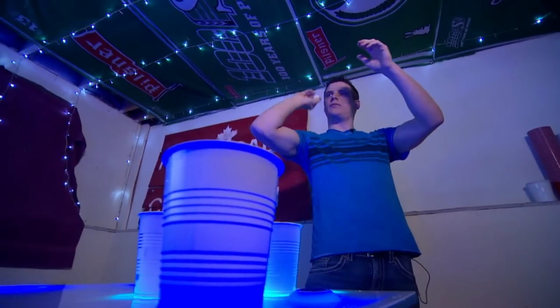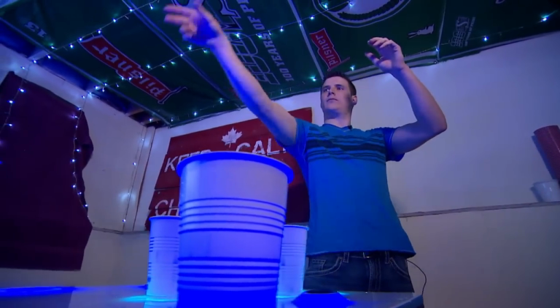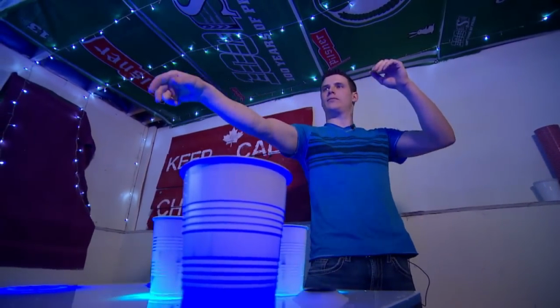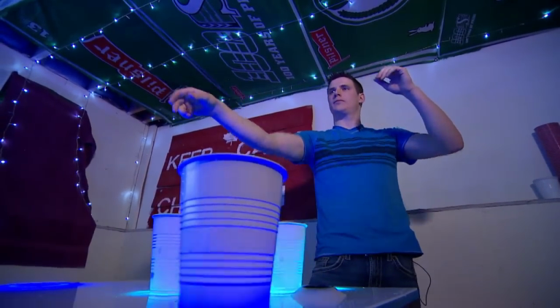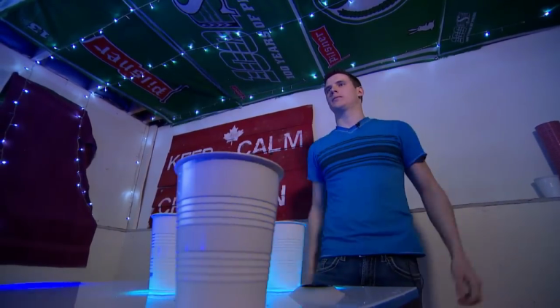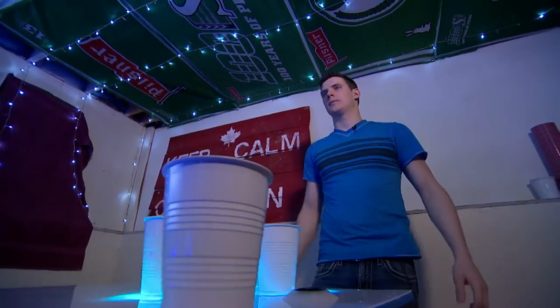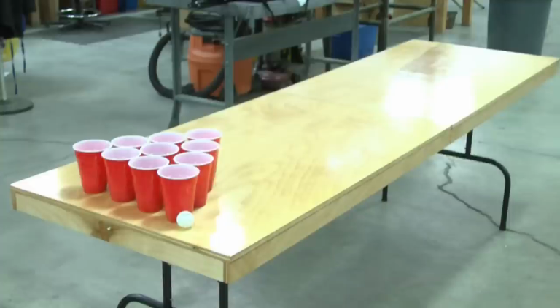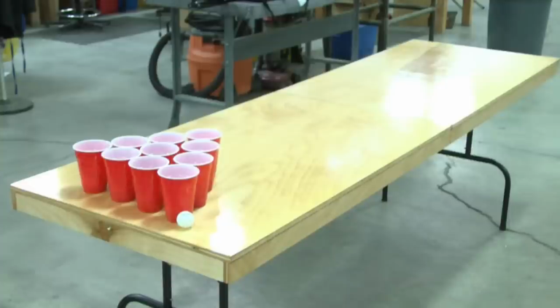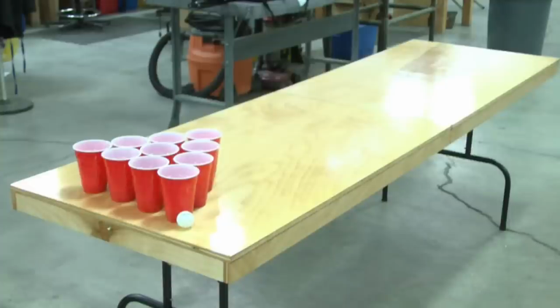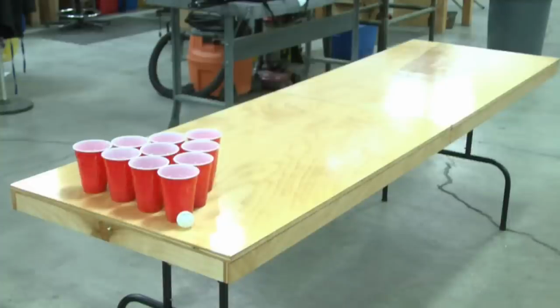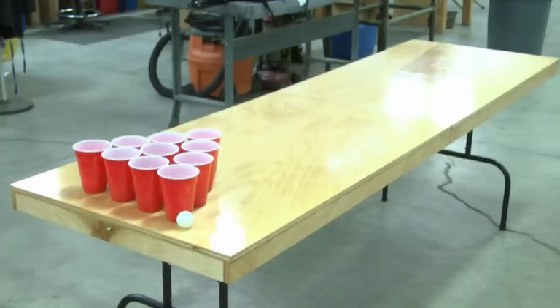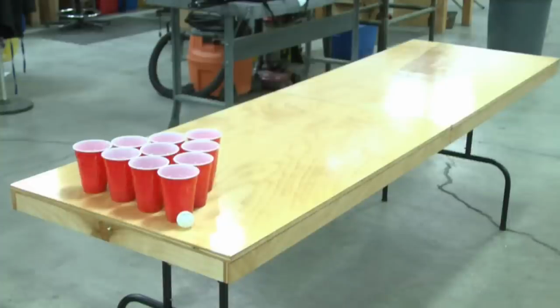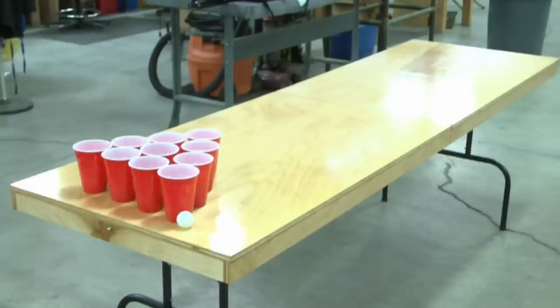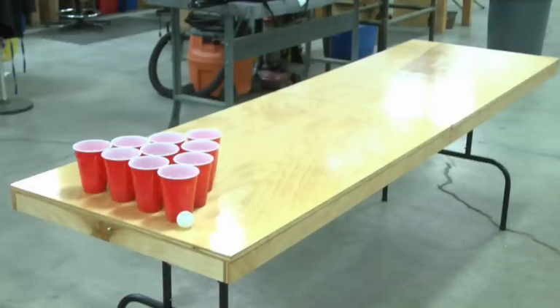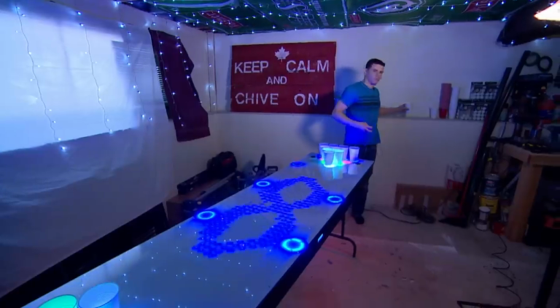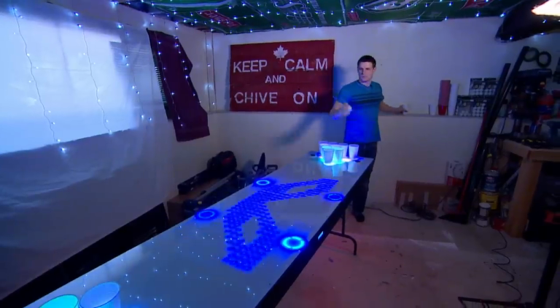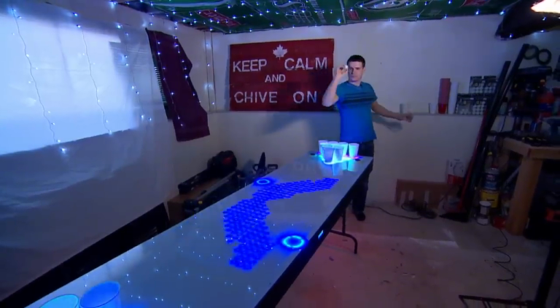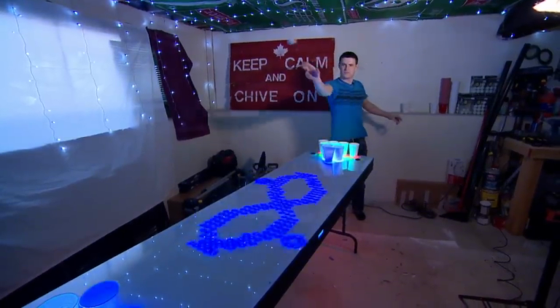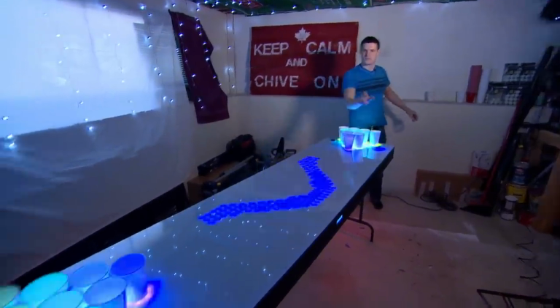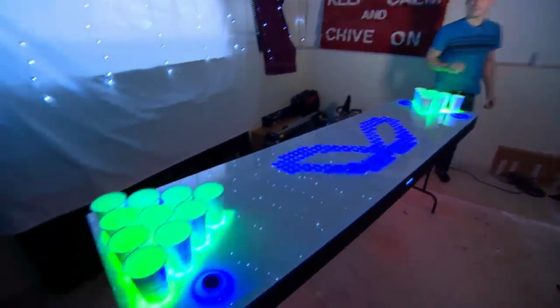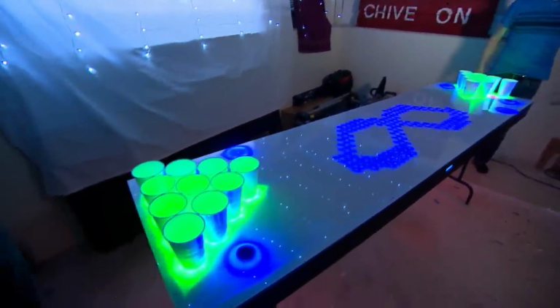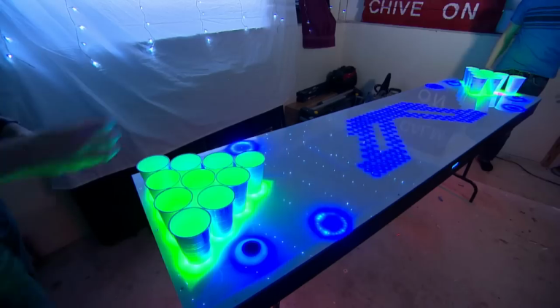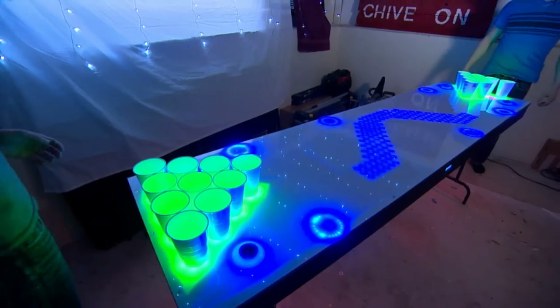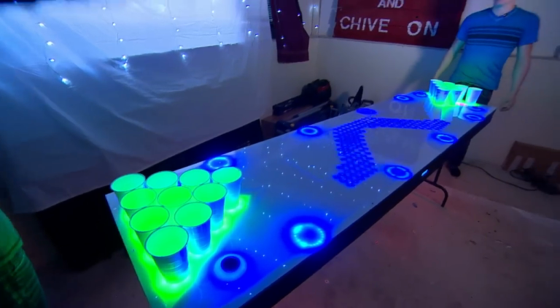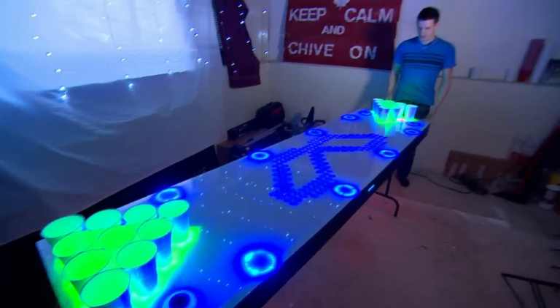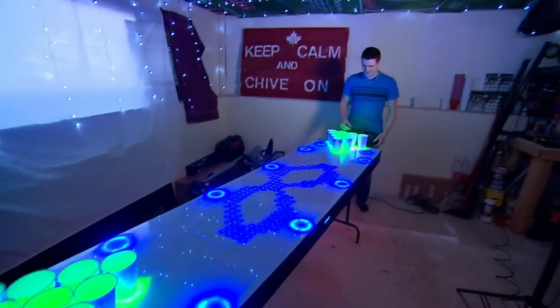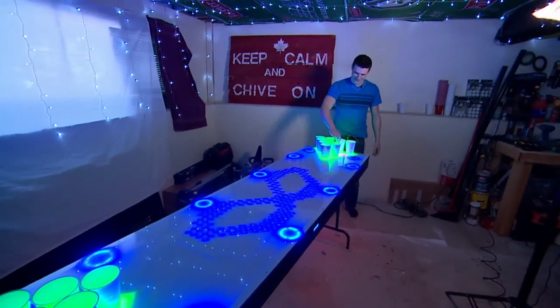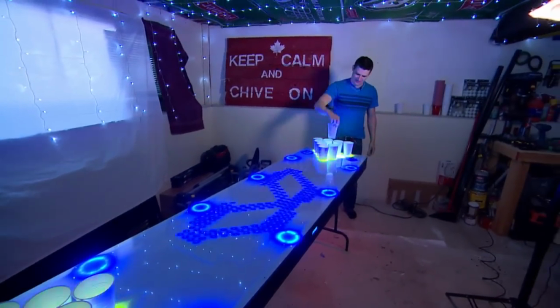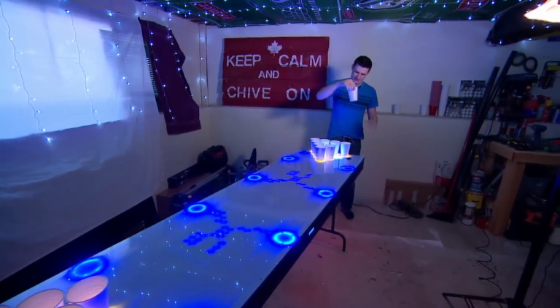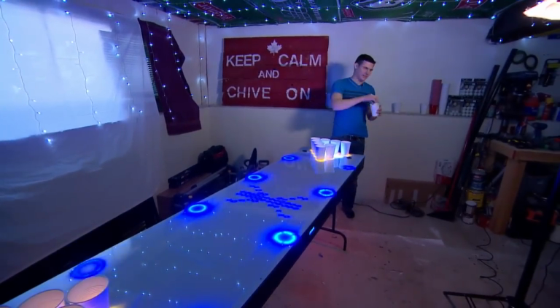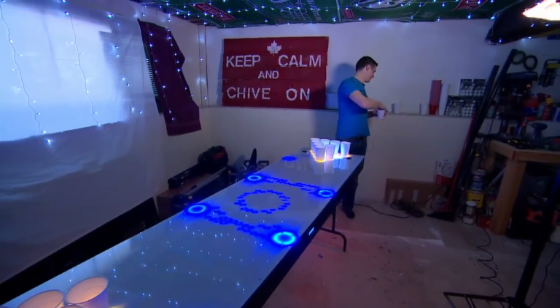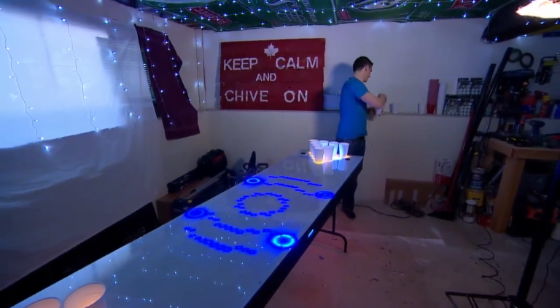Nybo's X5 table is a far cry from the standard beer pong table, but the rules are the same. Get the ping pong ball in your opponent's cup, forcing them to drink. The first team to eliminate all the opponent's cups is the winner.